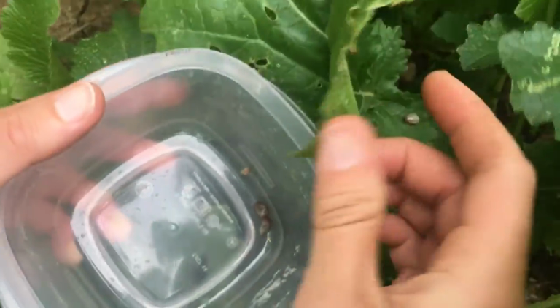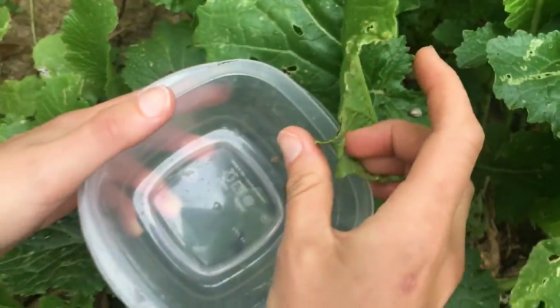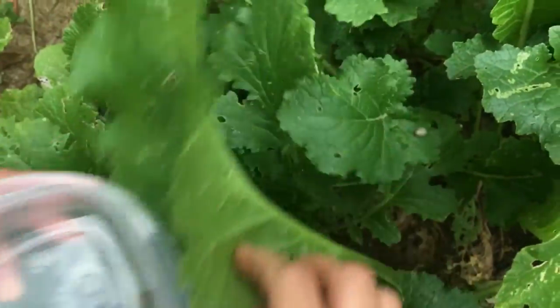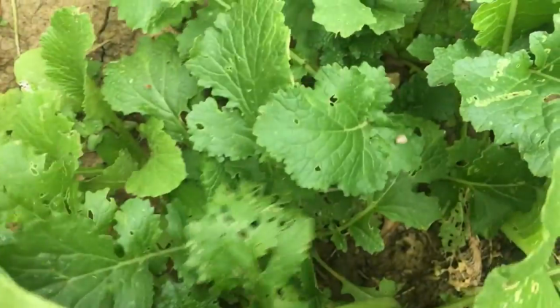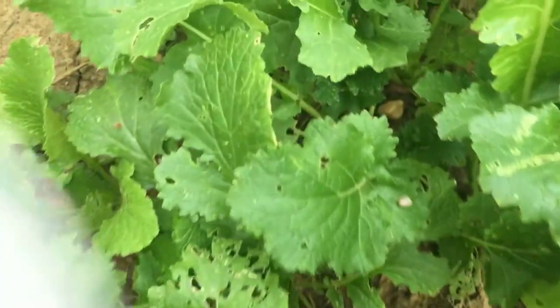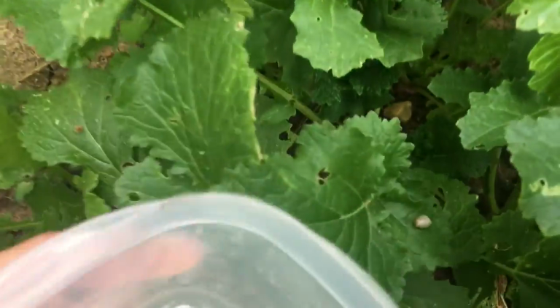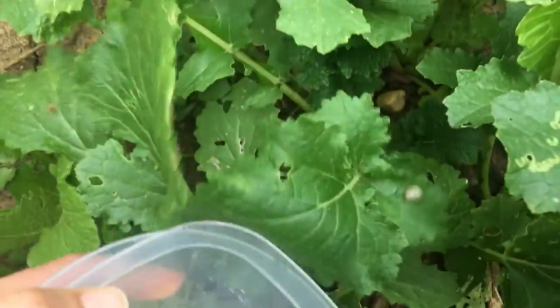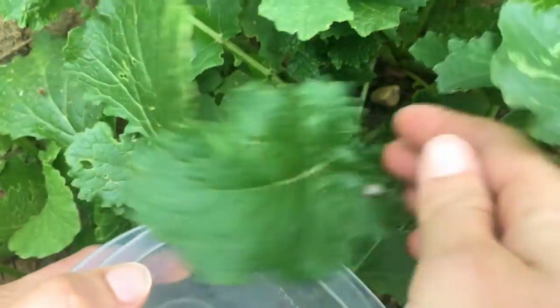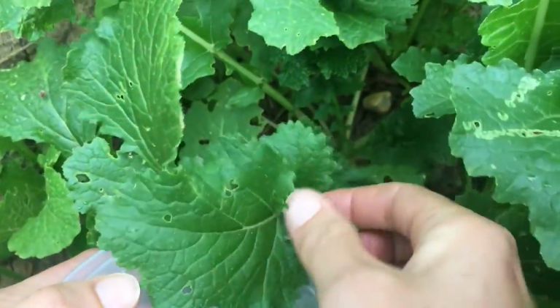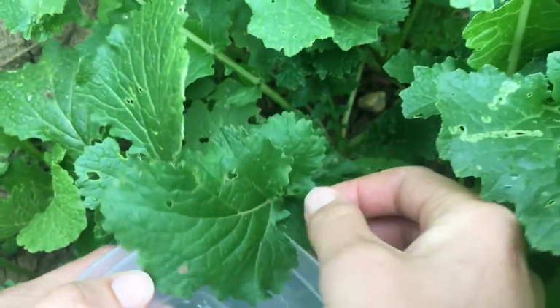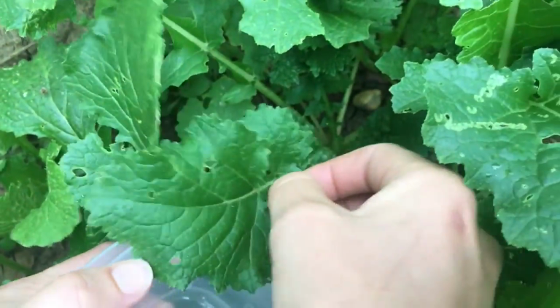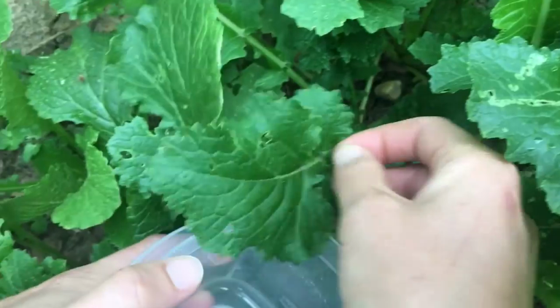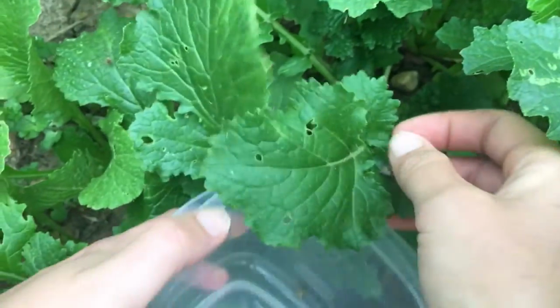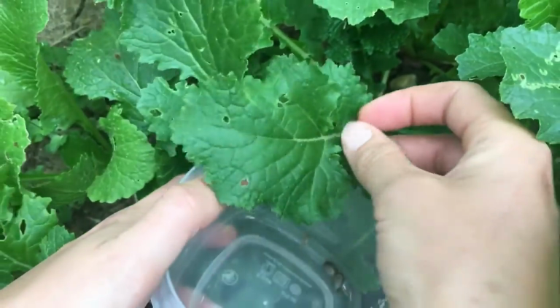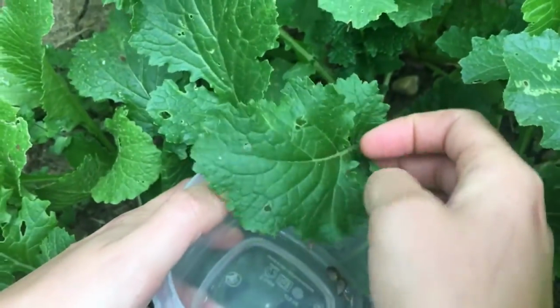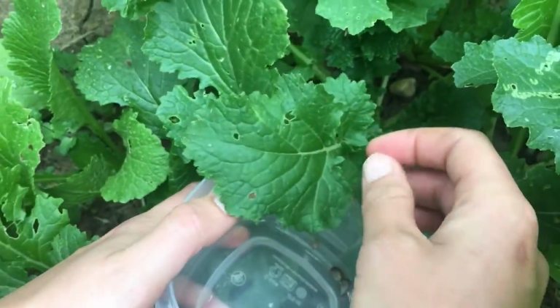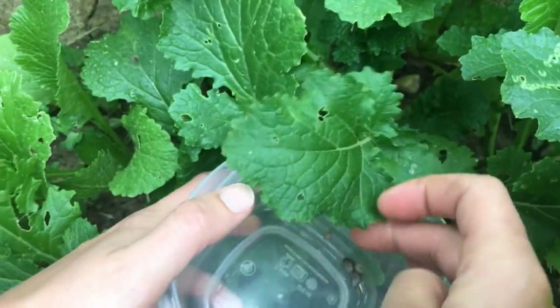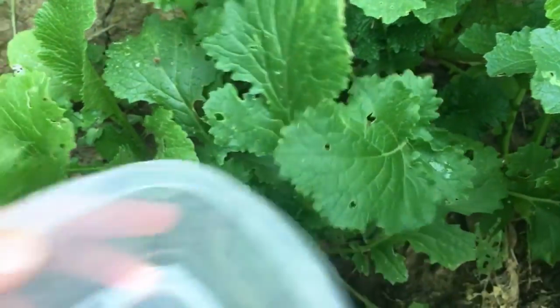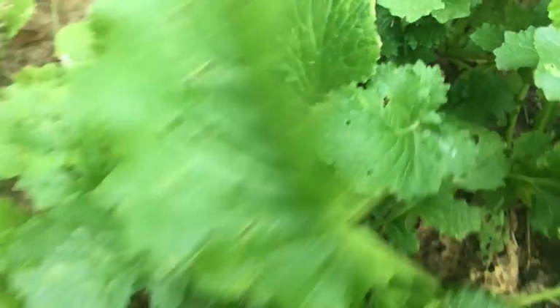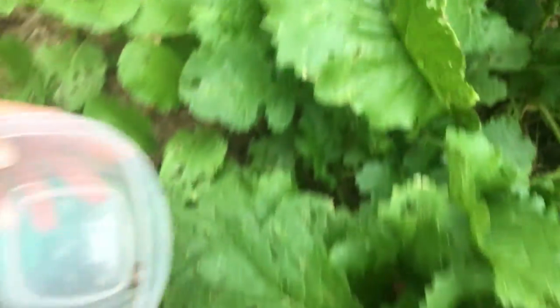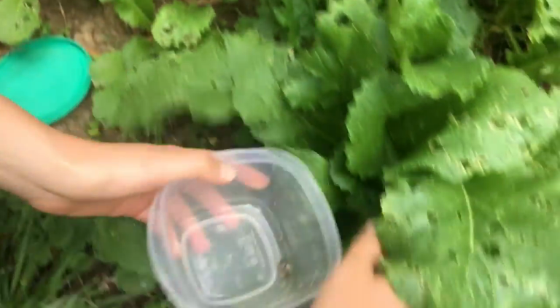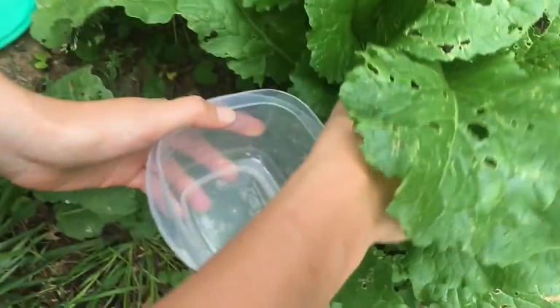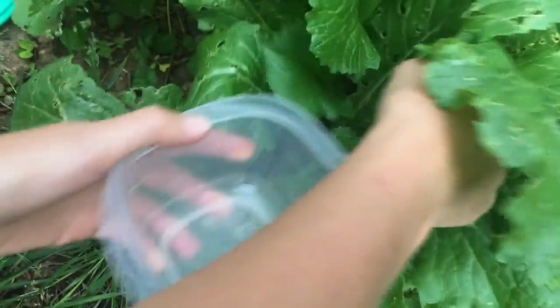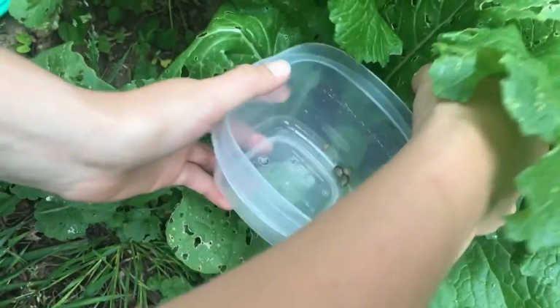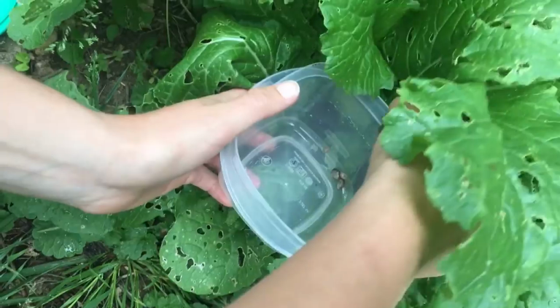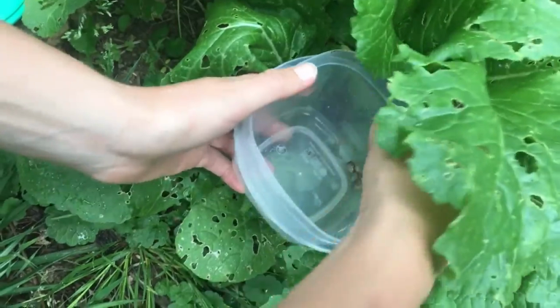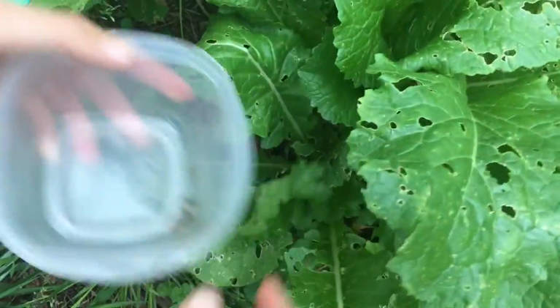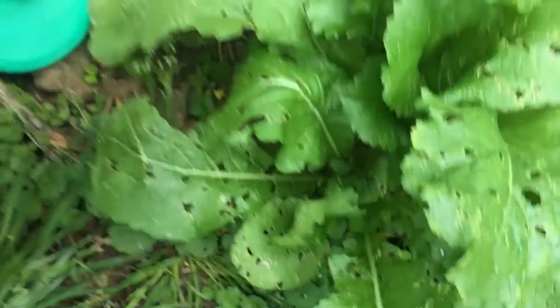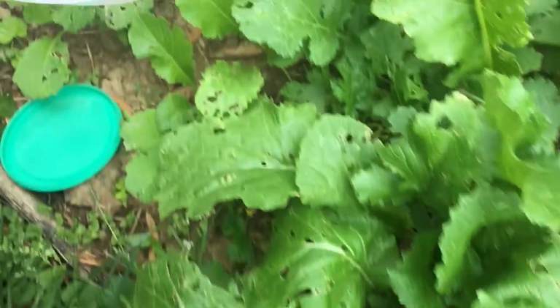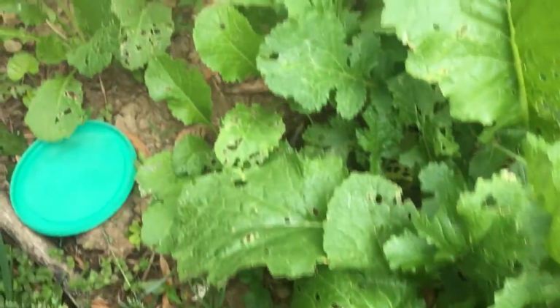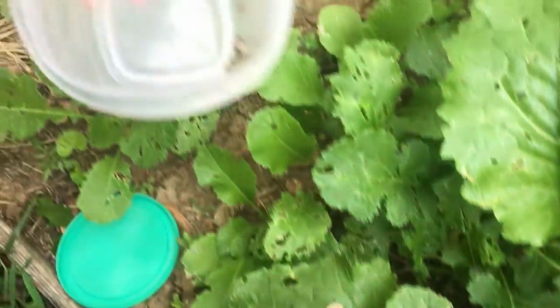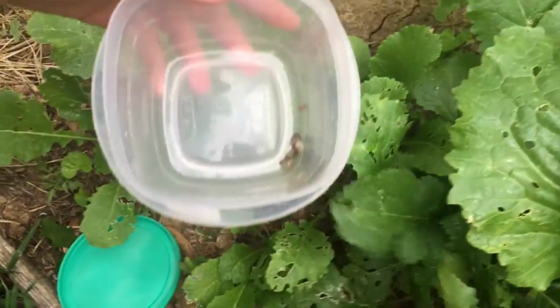If you do see slugs, you want to take care of them as quickly as possible. They can eat down young plants and seedlings very rapidly, and they reproduce rapidly, which is not good.